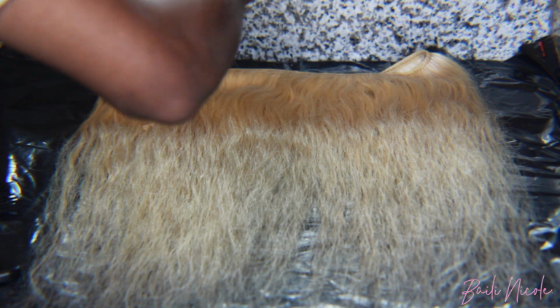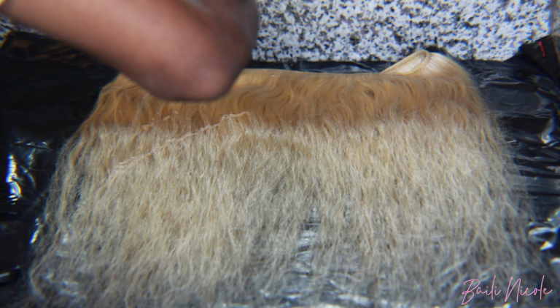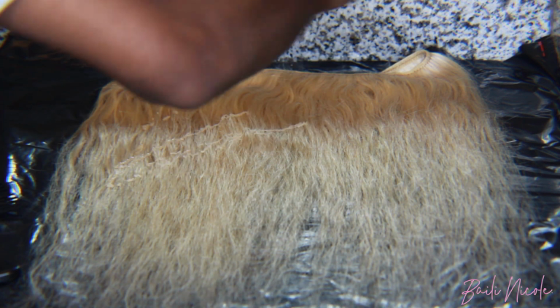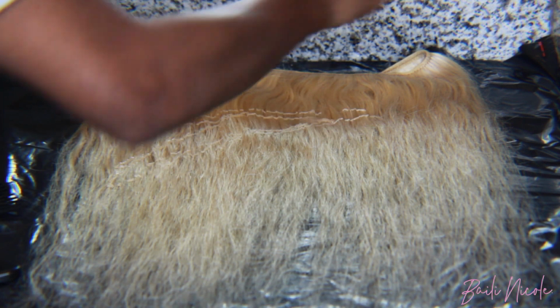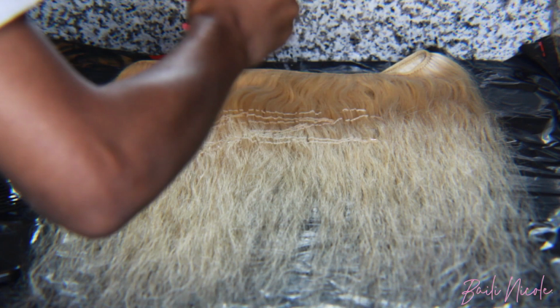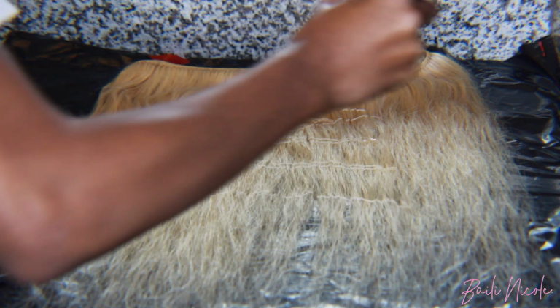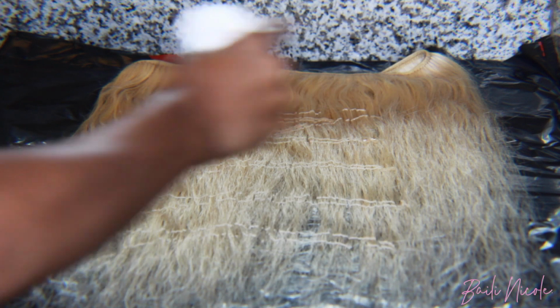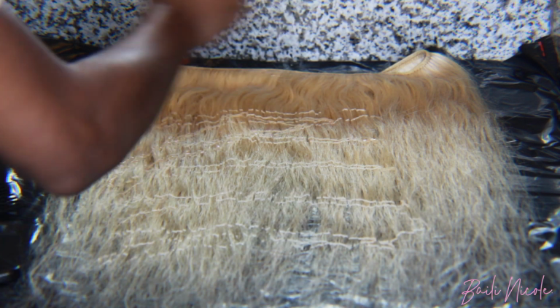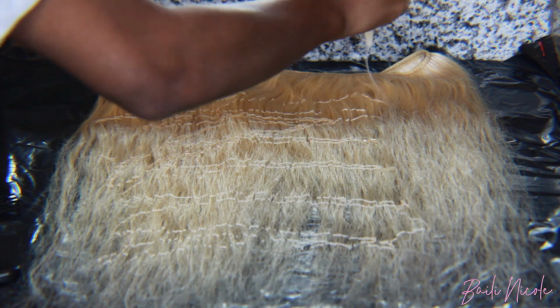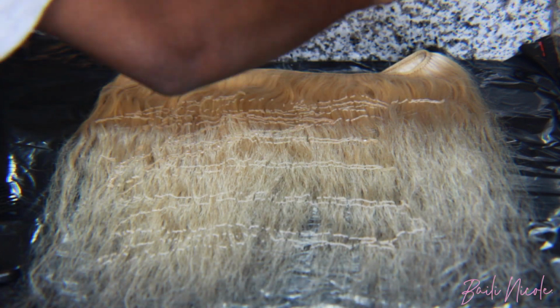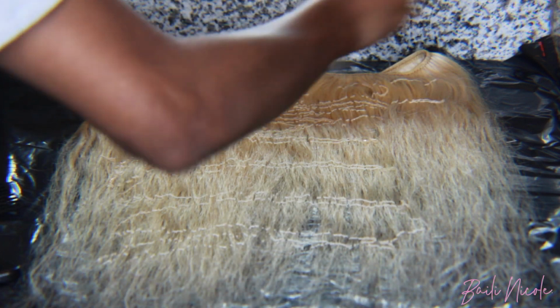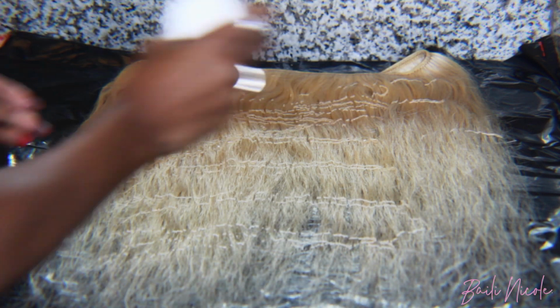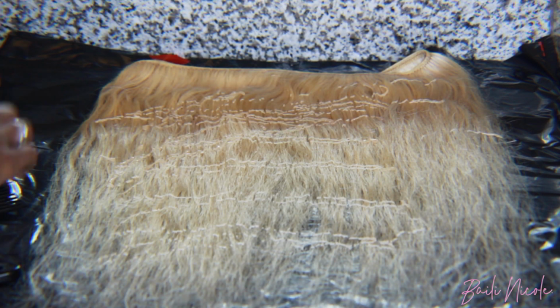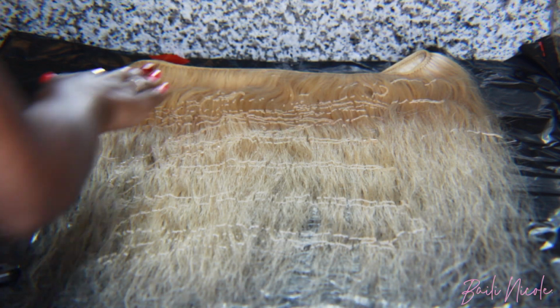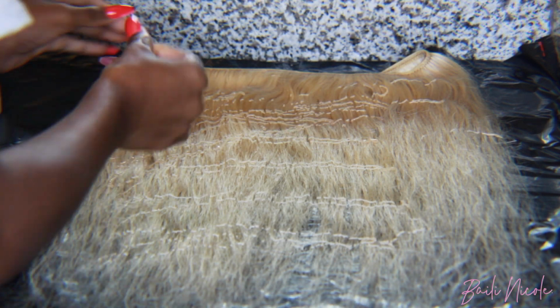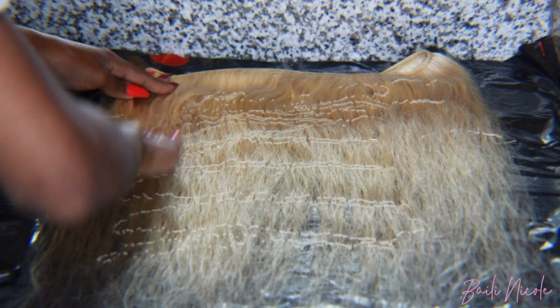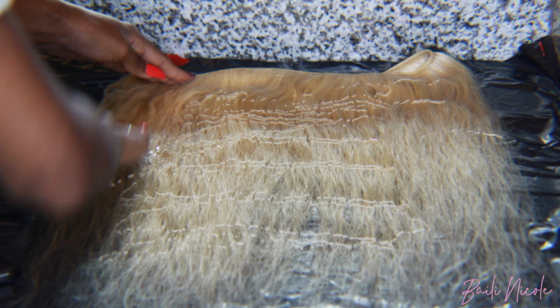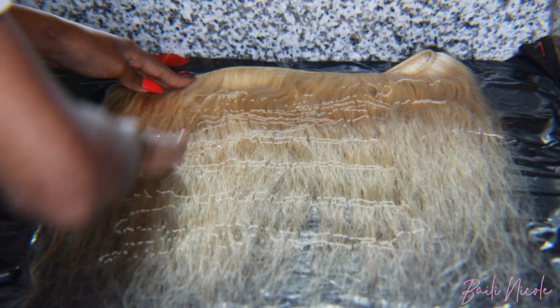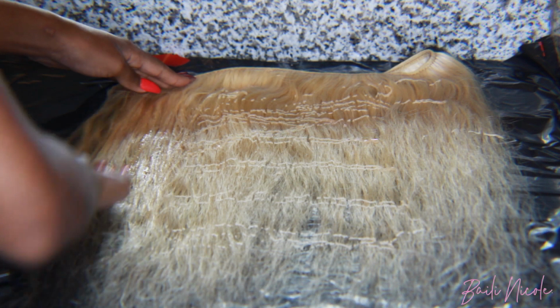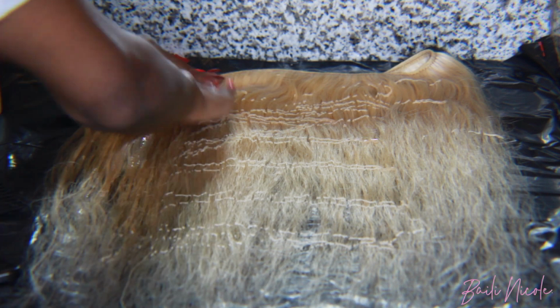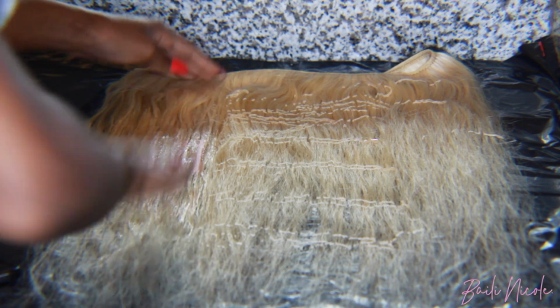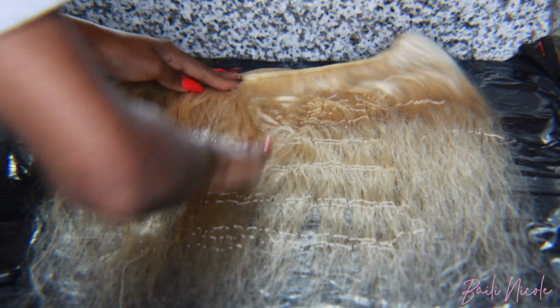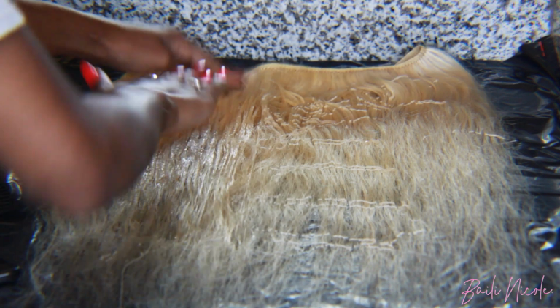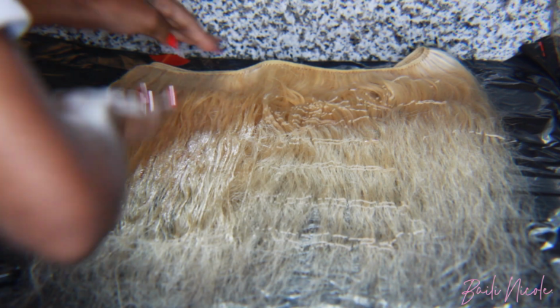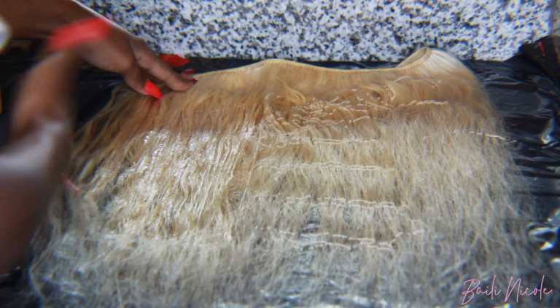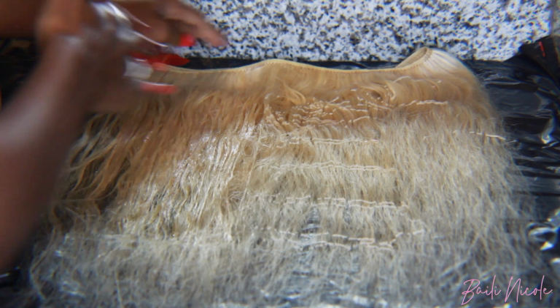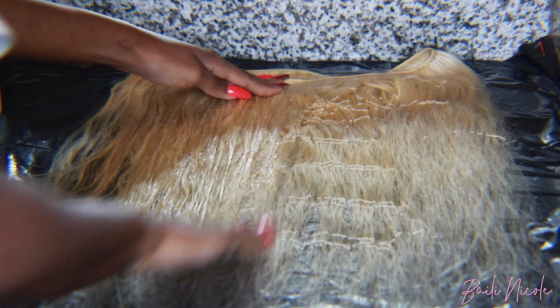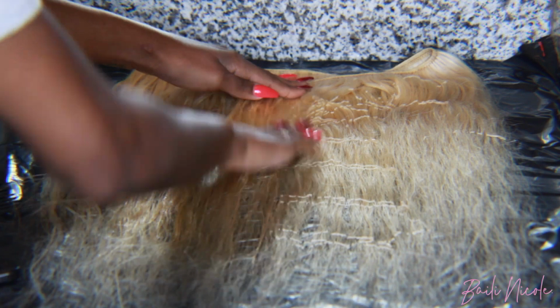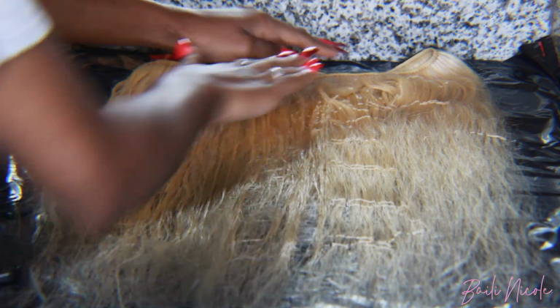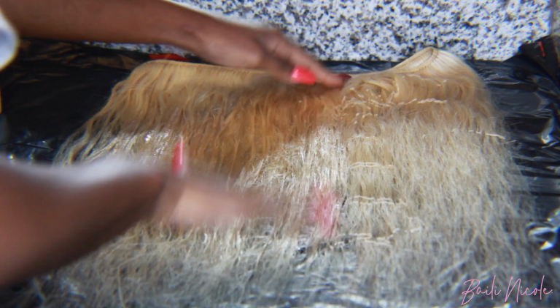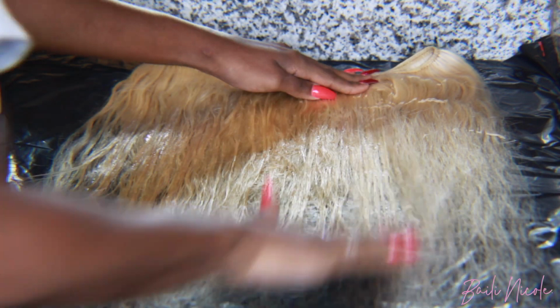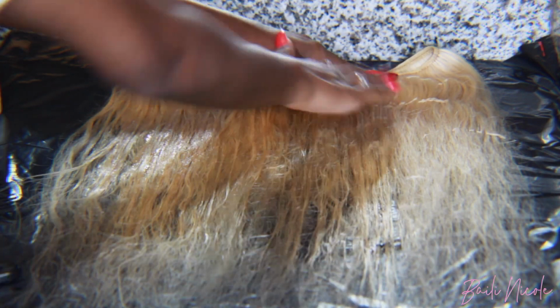Please do not be like me and not use gloves — halfway through dyeing the hair my hand started tingling, so please use gloves. I basically just spread the dye out on the bundles and made sure that every inch of the bundles was touched with the dye.